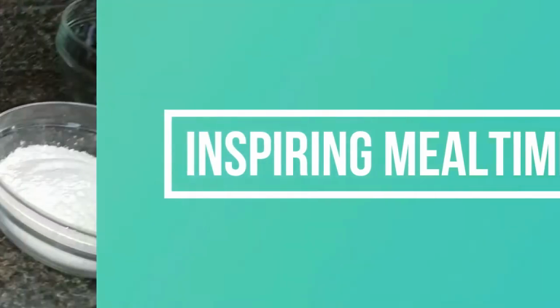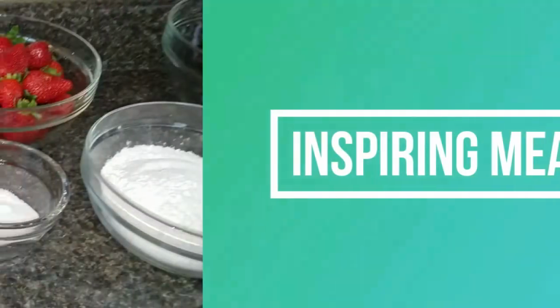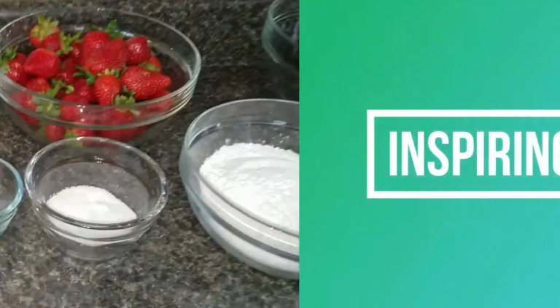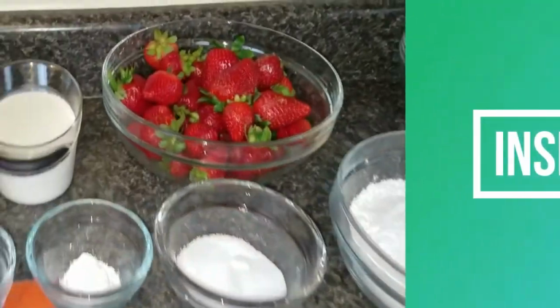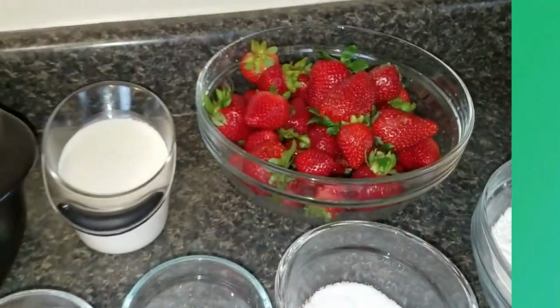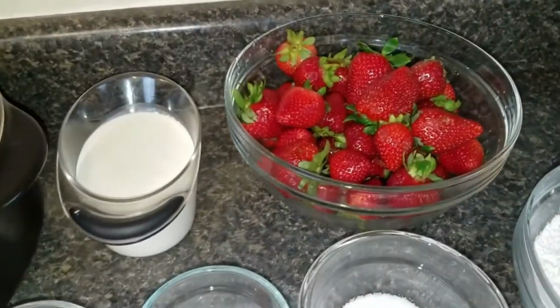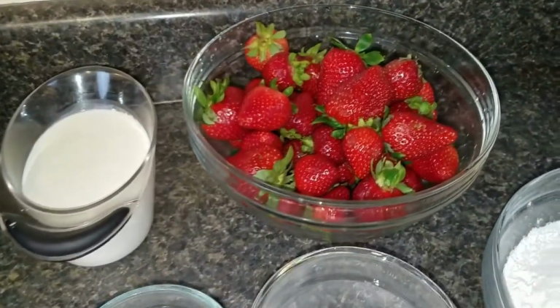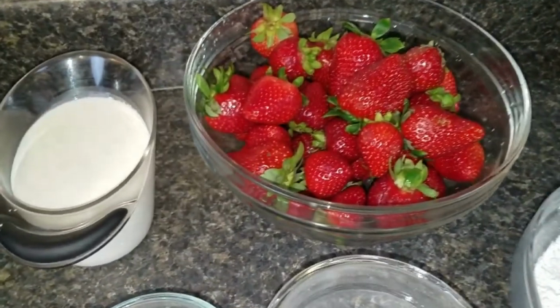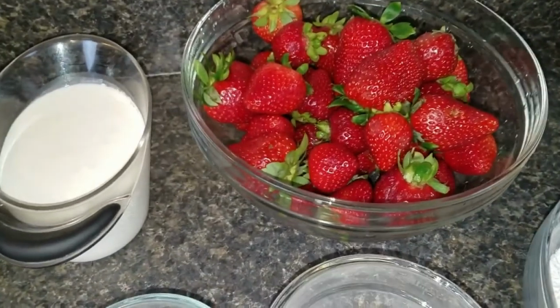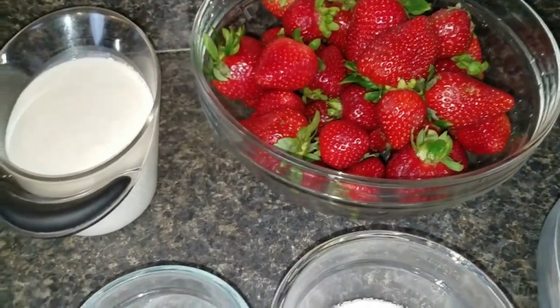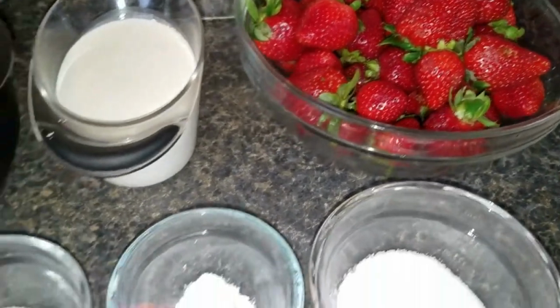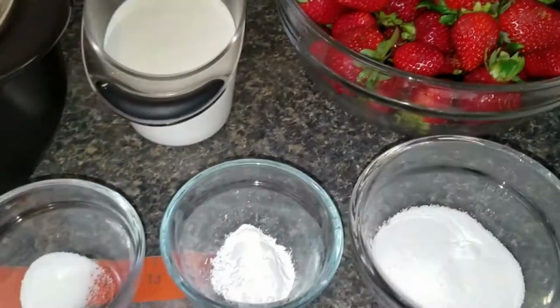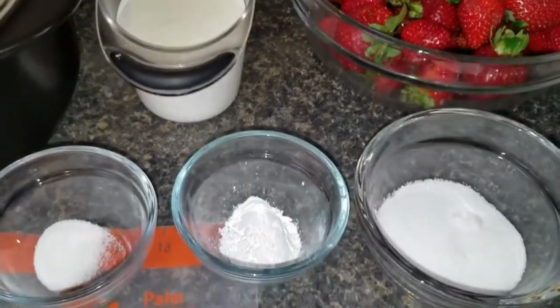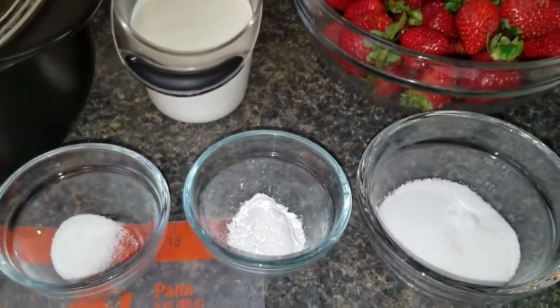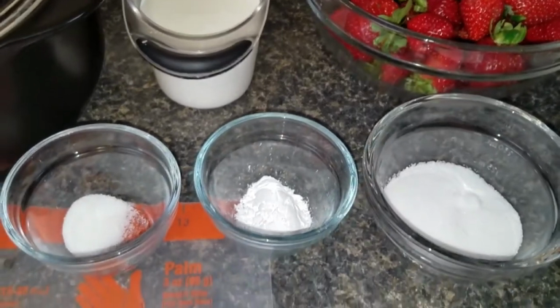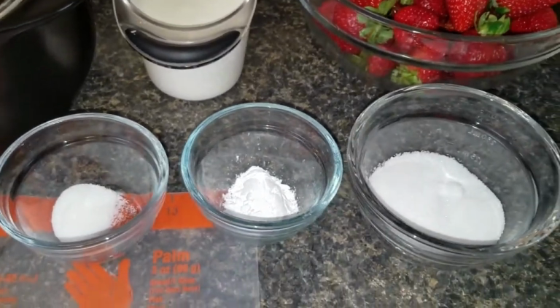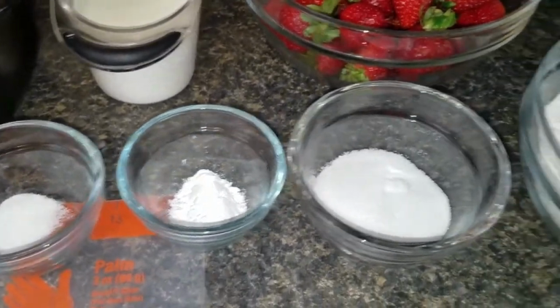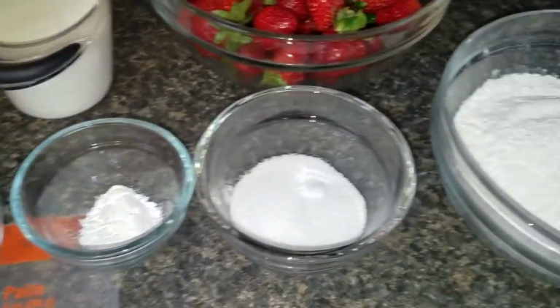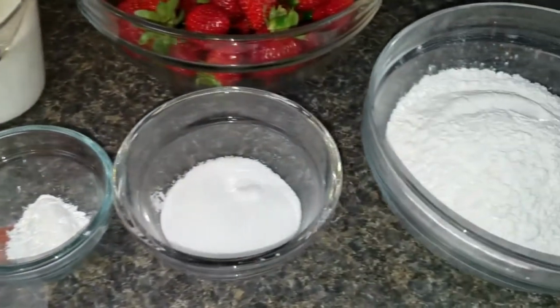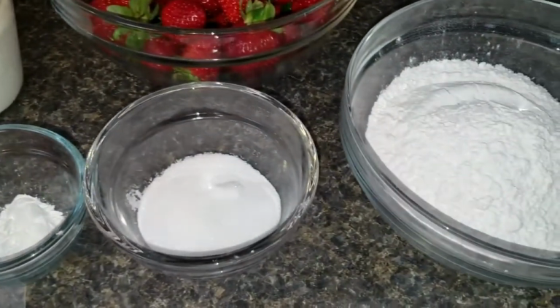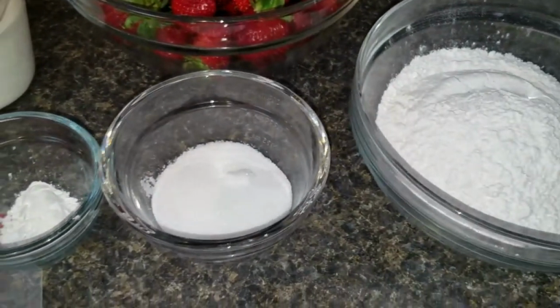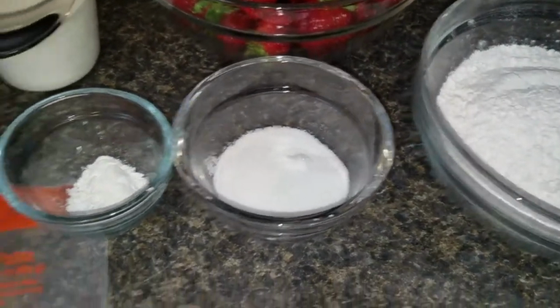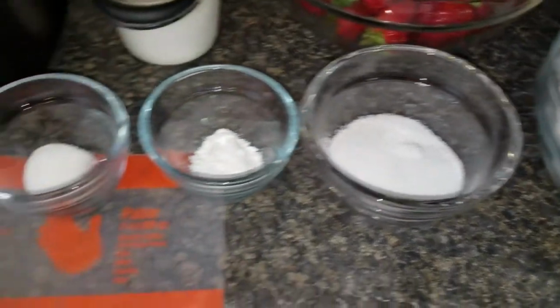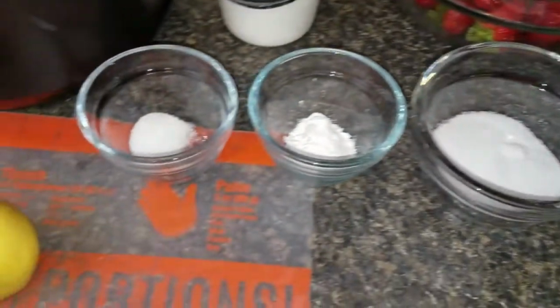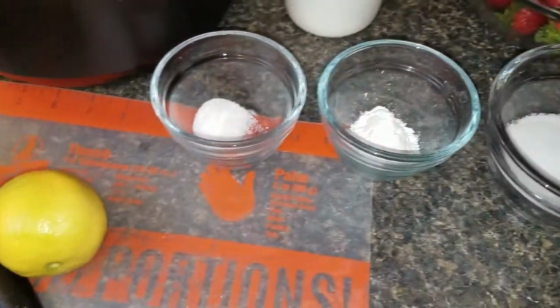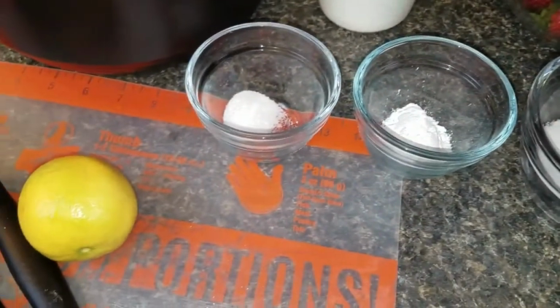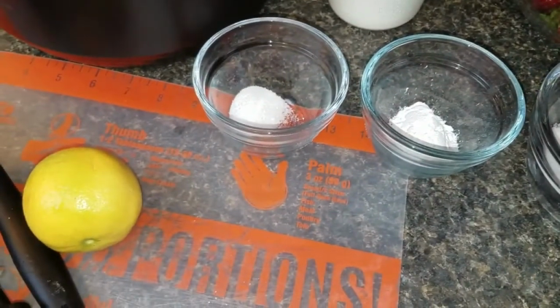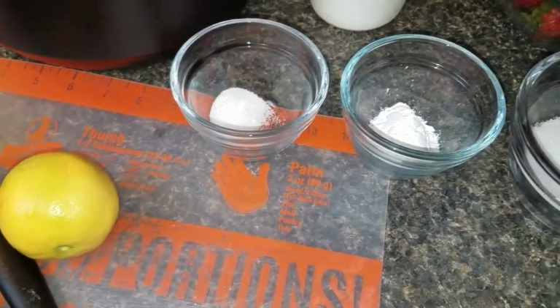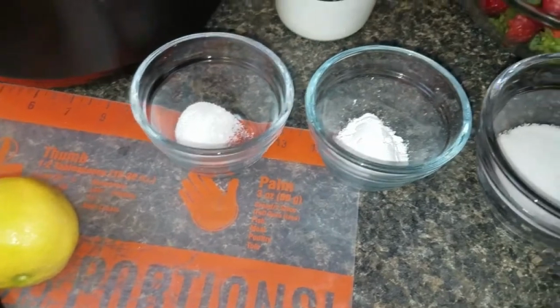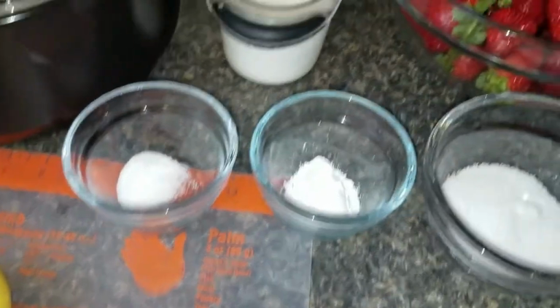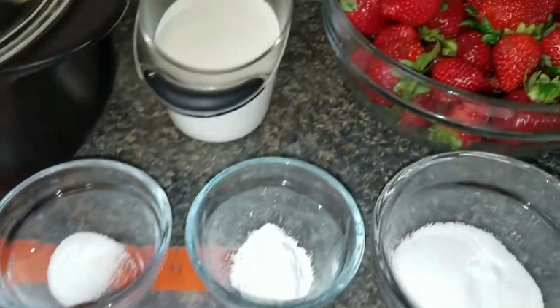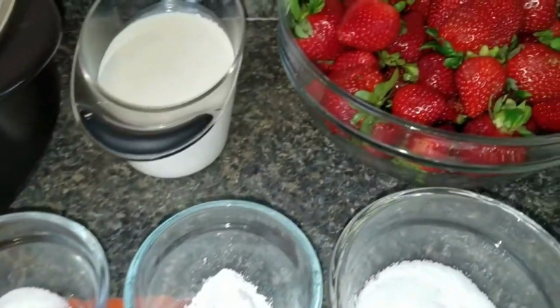Here are the ingredients for the recipe: heavy whipping cream, strawberries, sugar that's divided, cornstarch, flour, and a lemon.